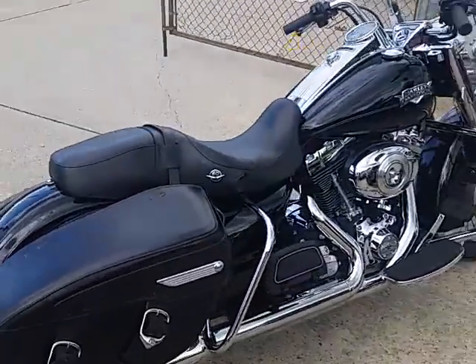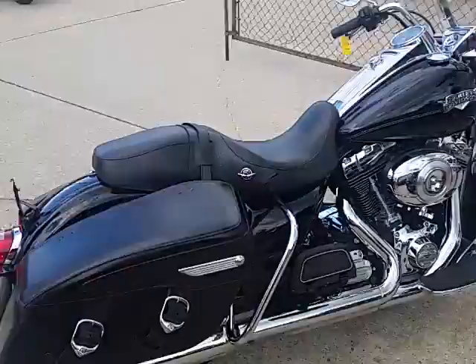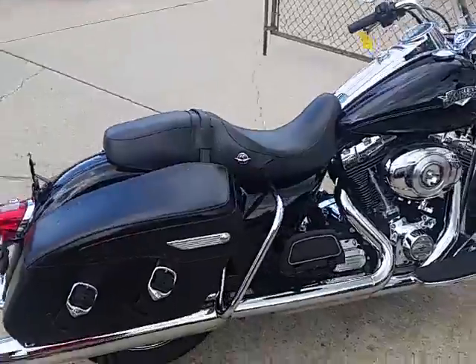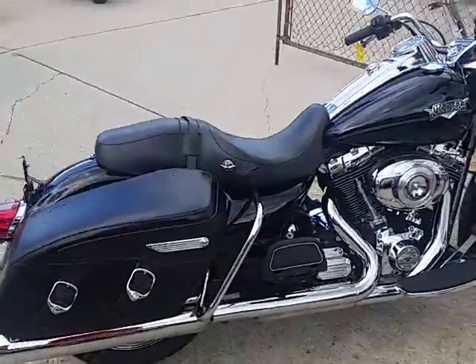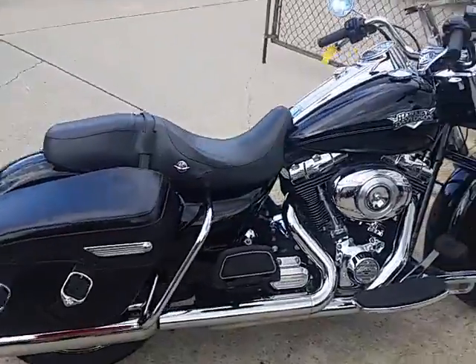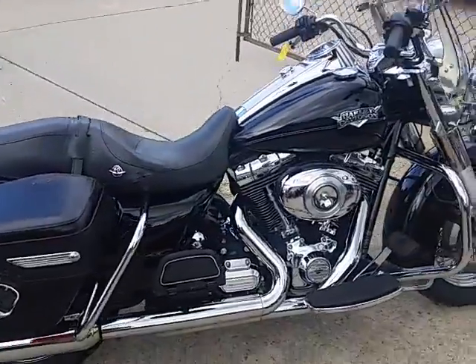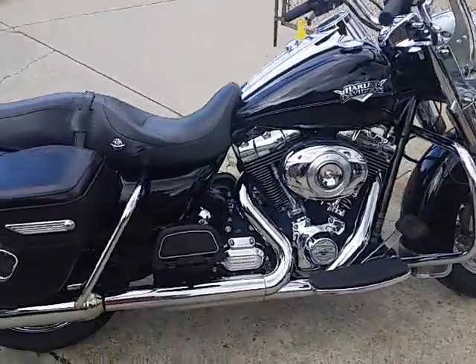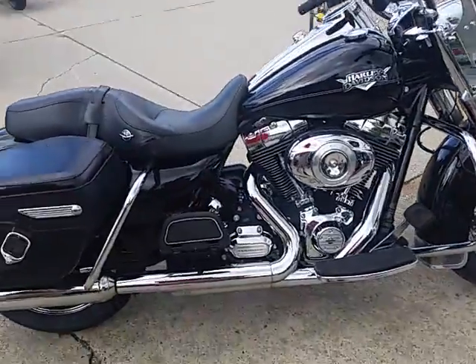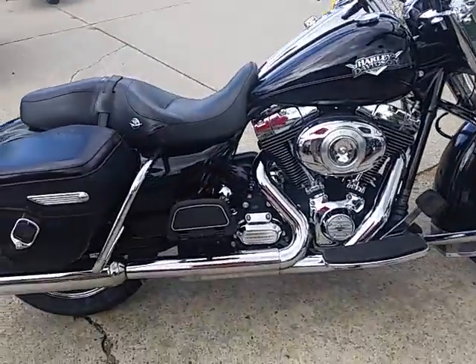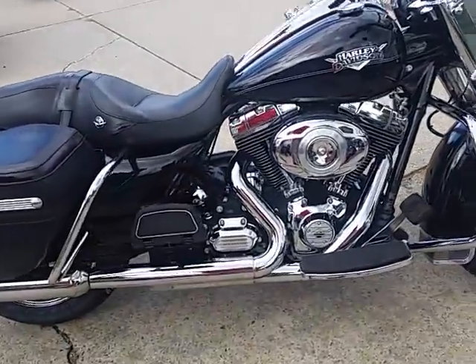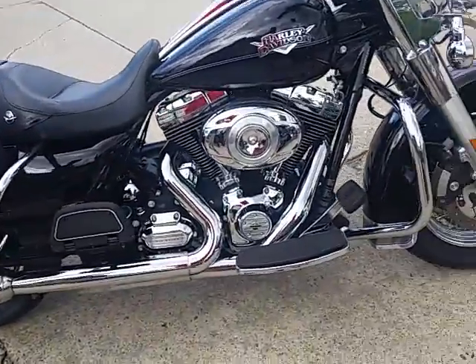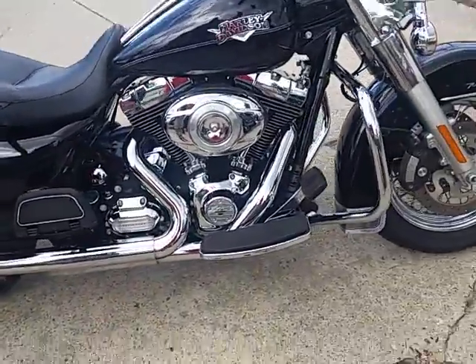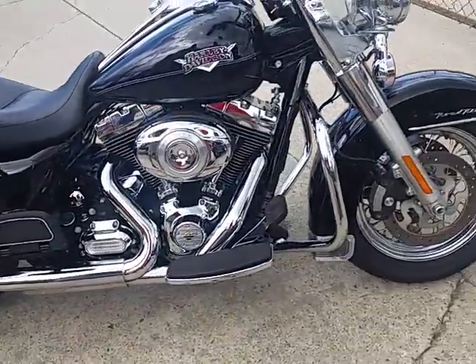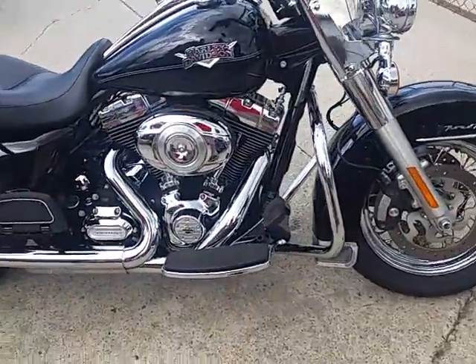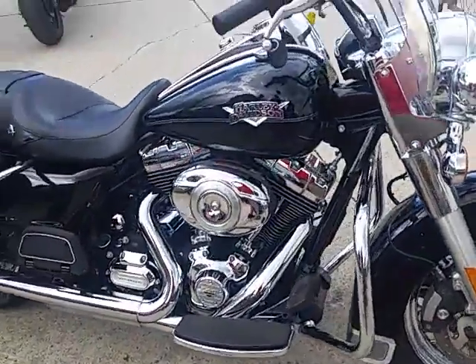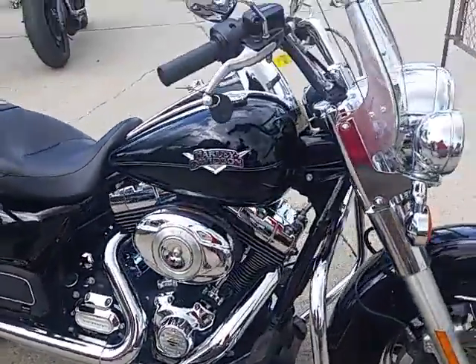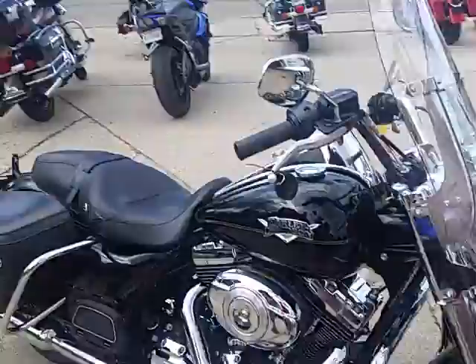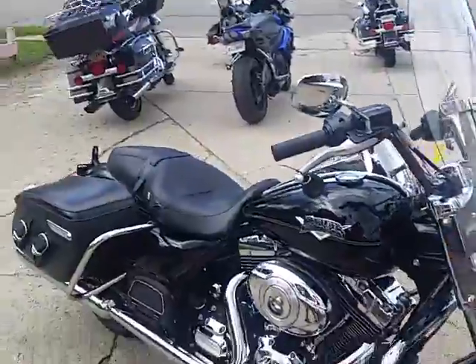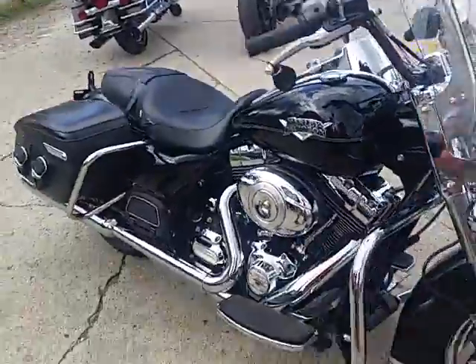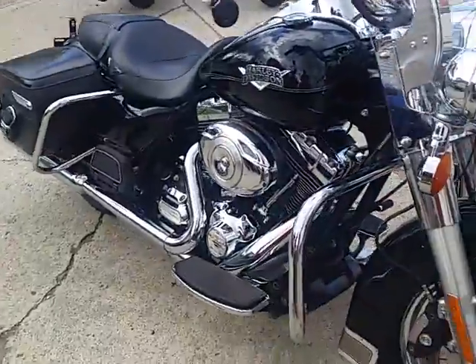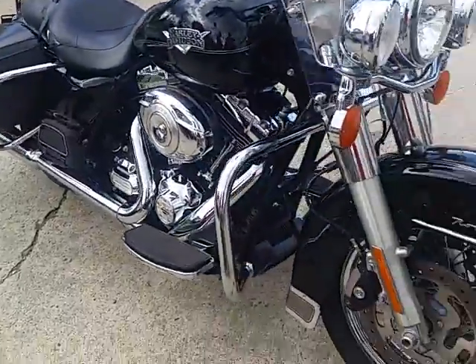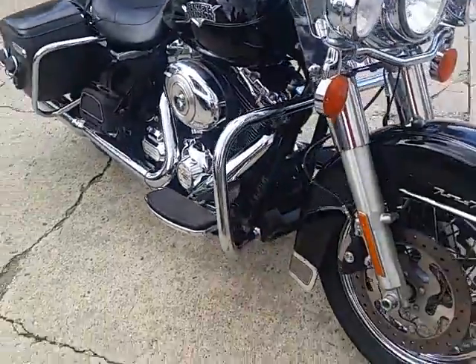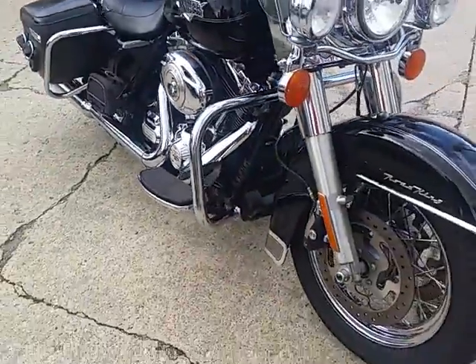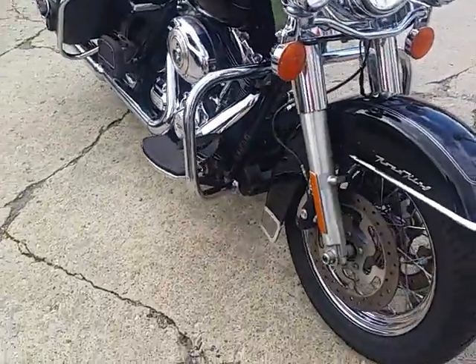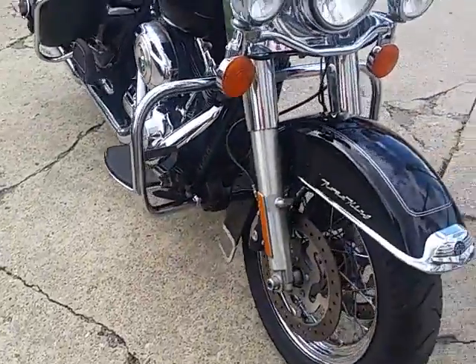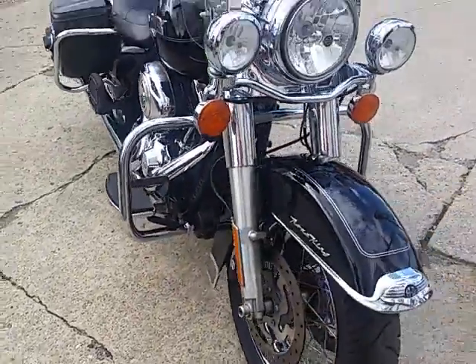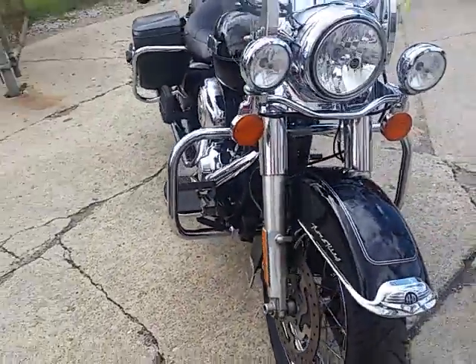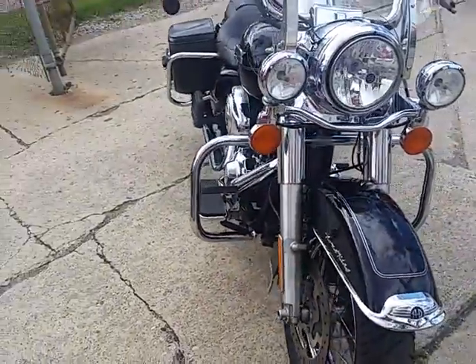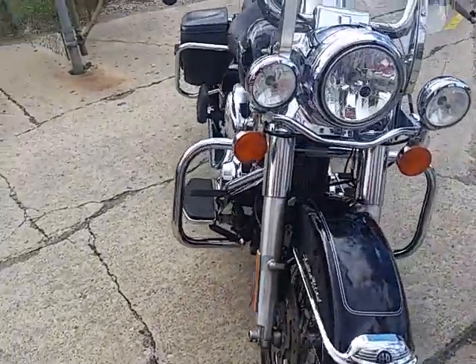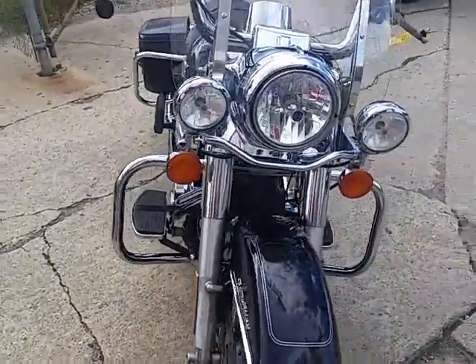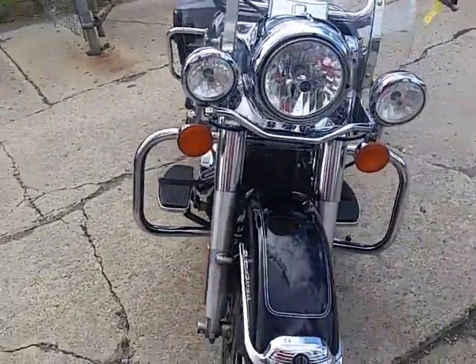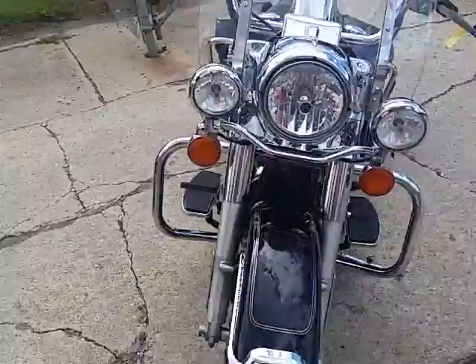Just a nice looking bike all around. We got this thing priced to move, $13,499. We got guaranteed financing on all of our Harleys. We've got lease programs.